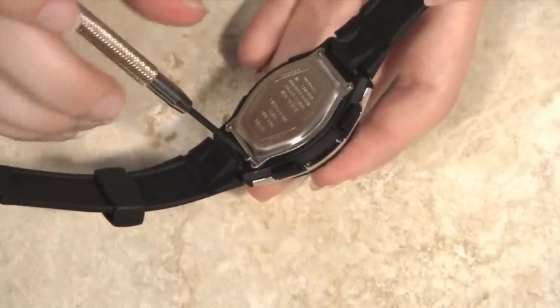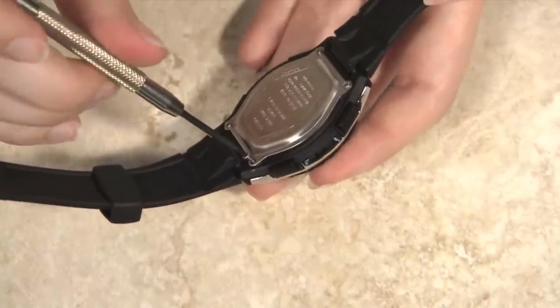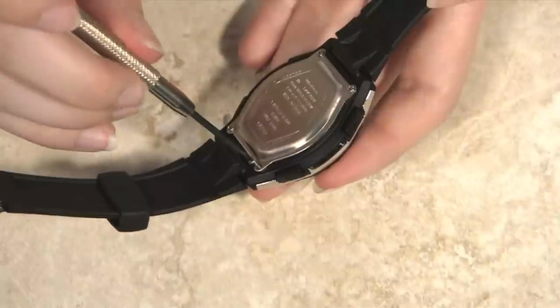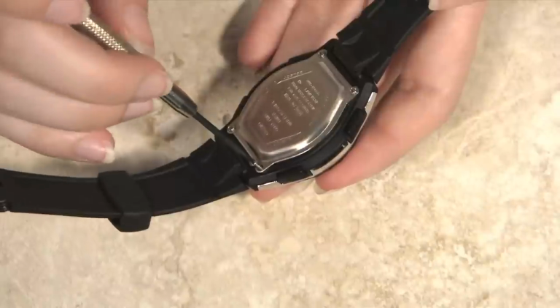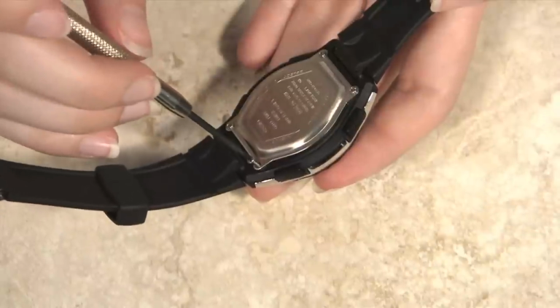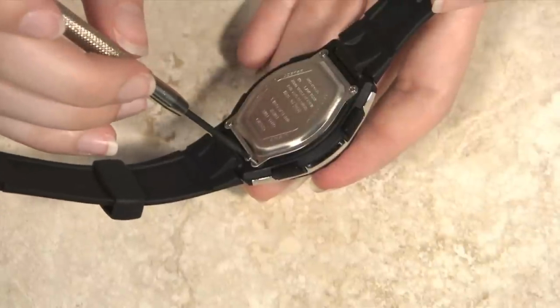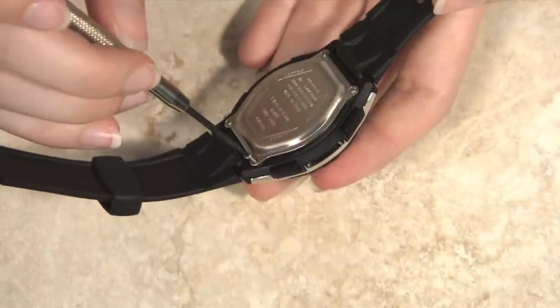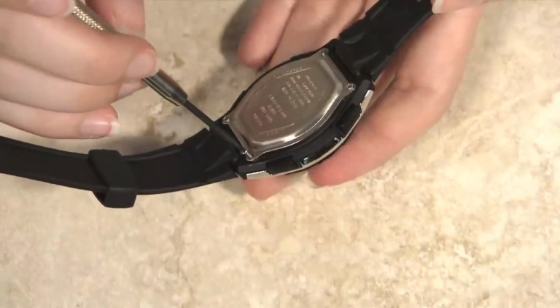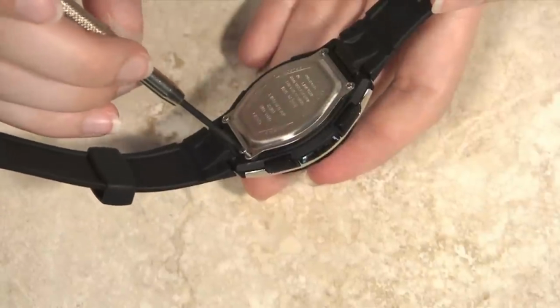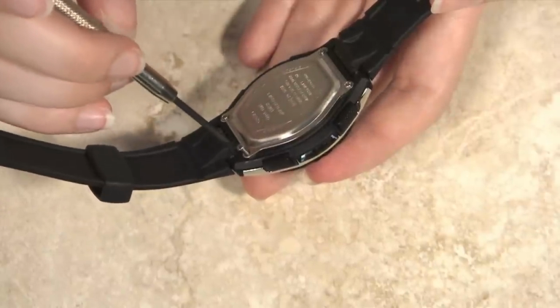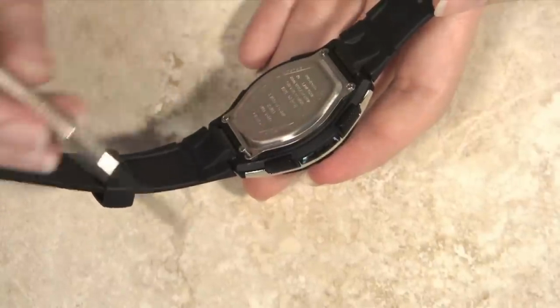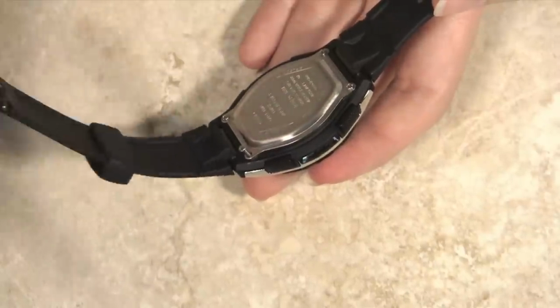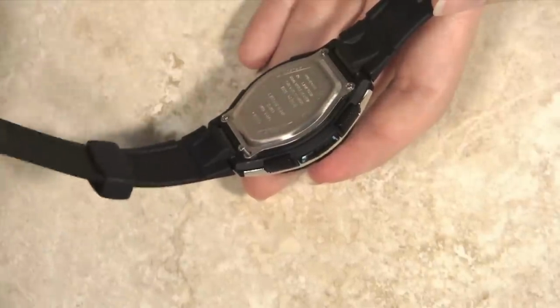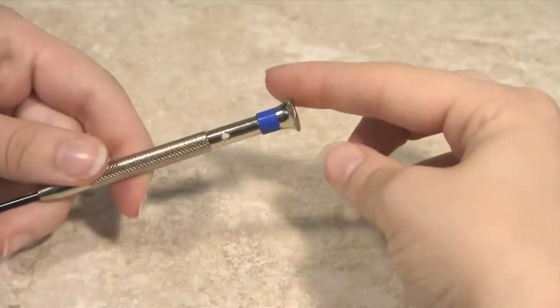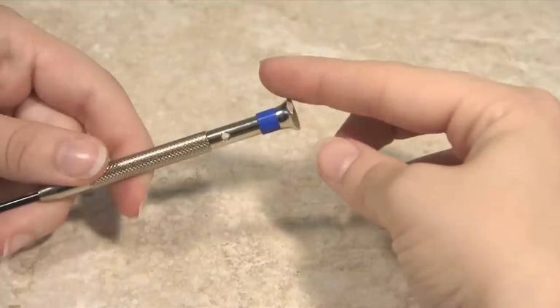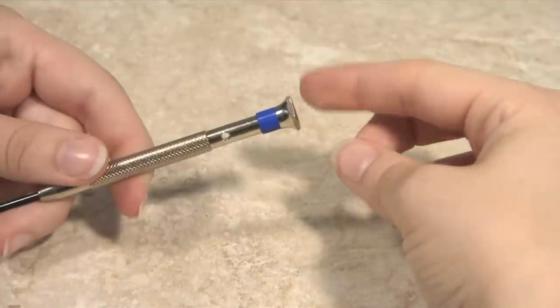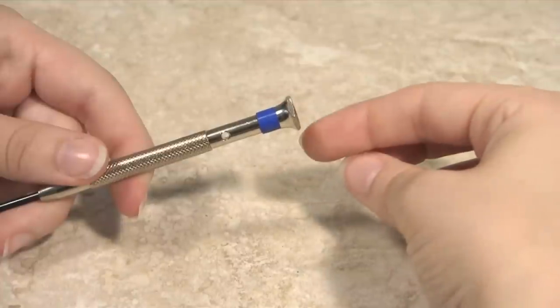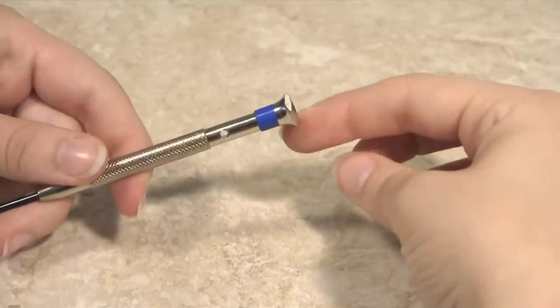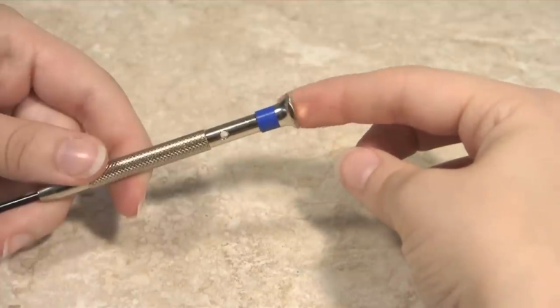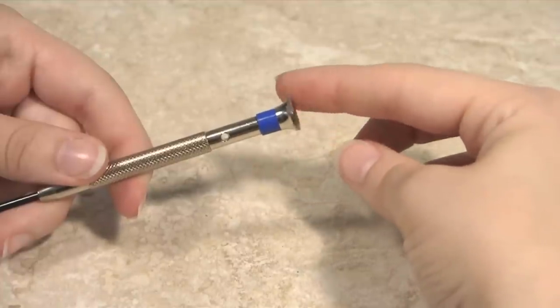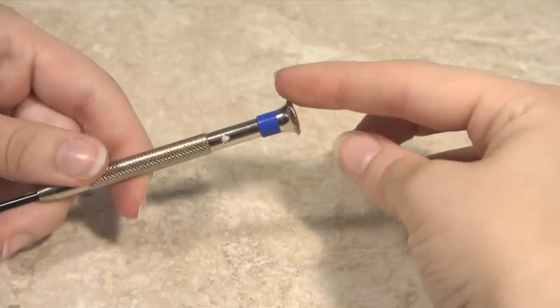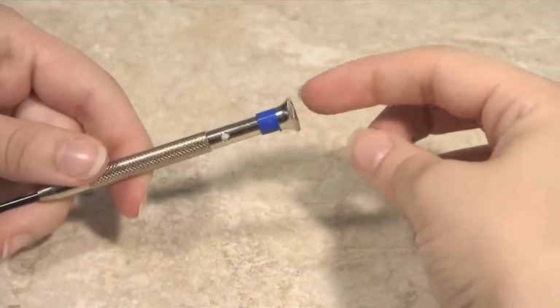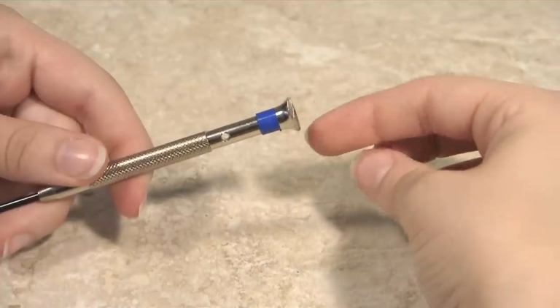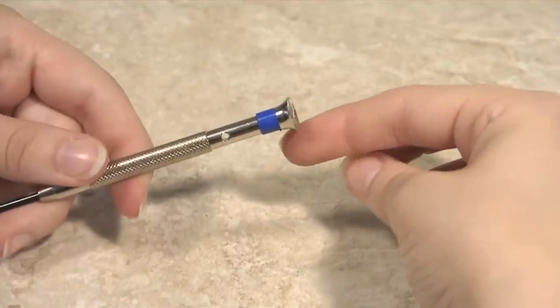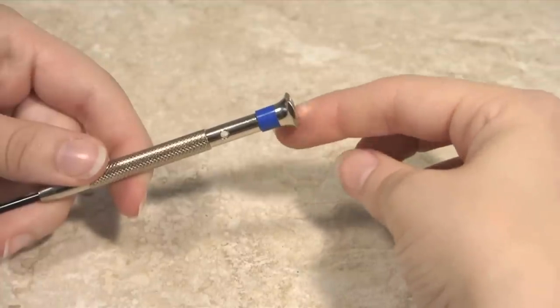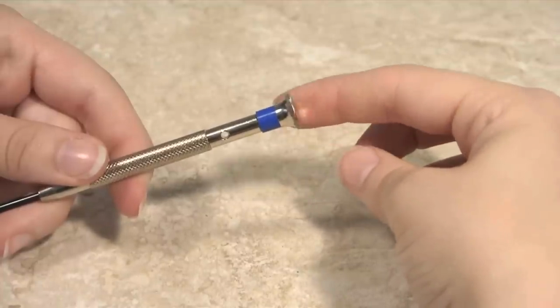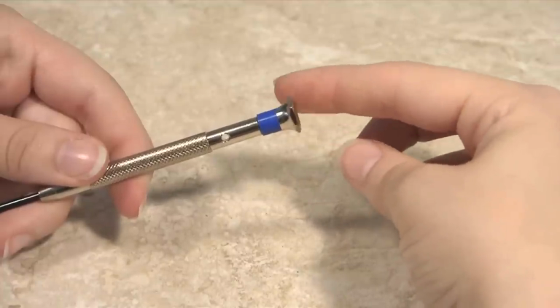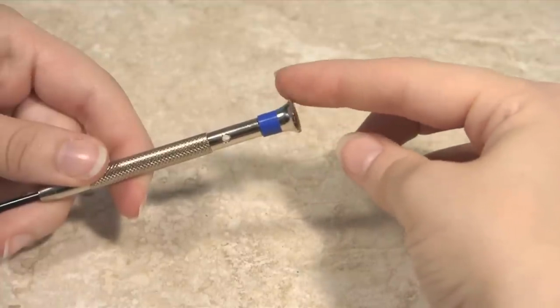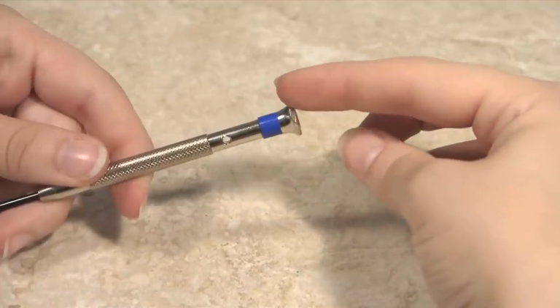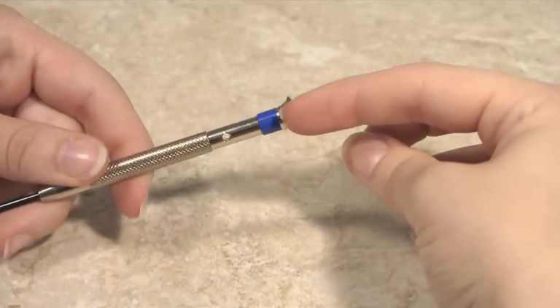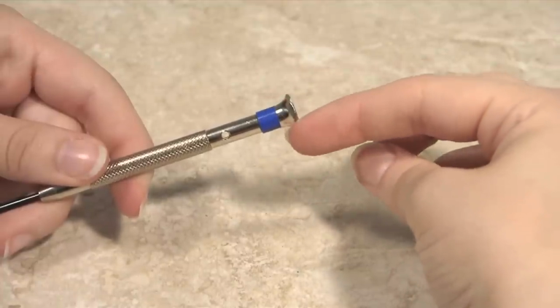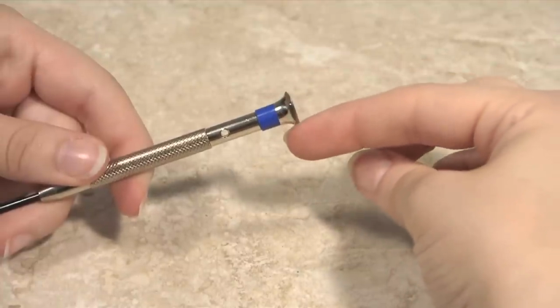These knurled screwdrivers are designed to fit comfortably in your hand. They have rotating hex heads that allow you to hold the screwdriver steady while you unscrew the screw.